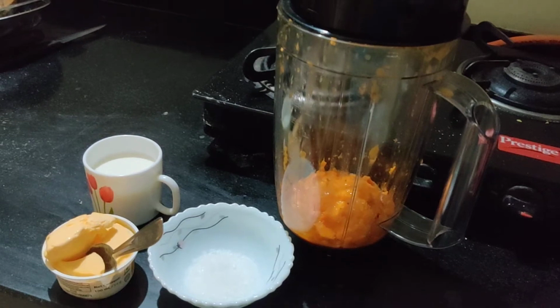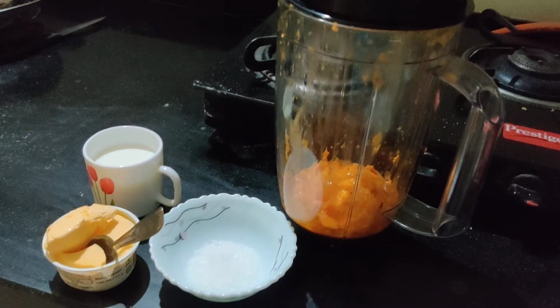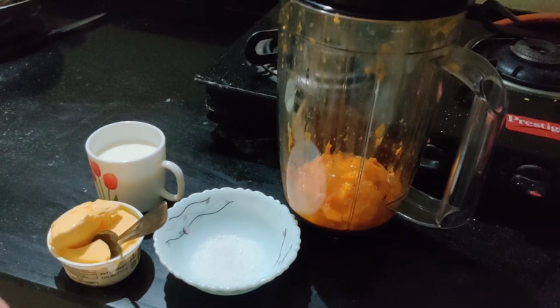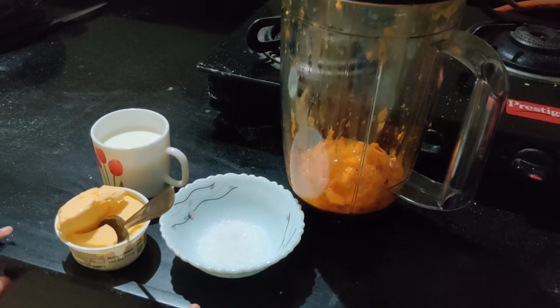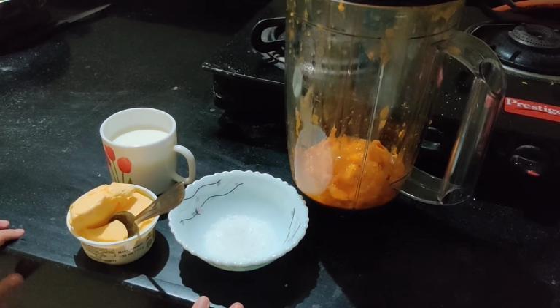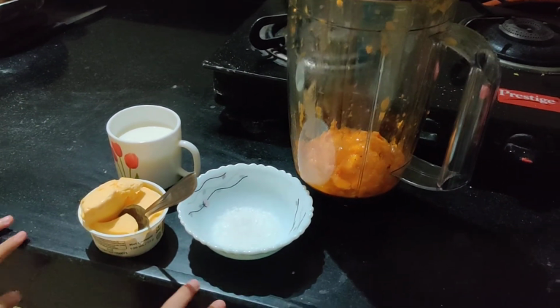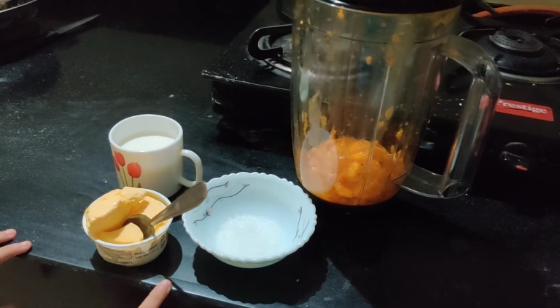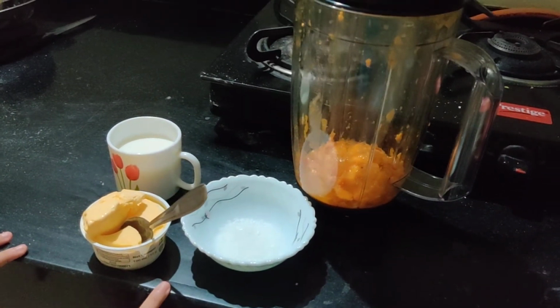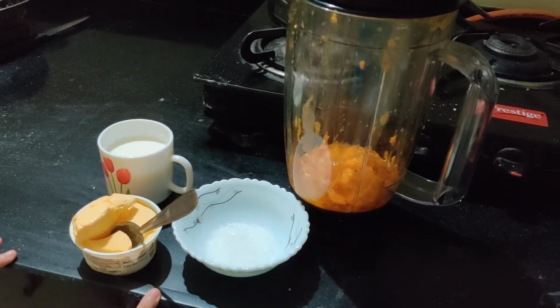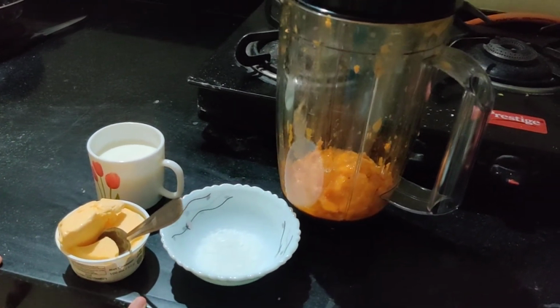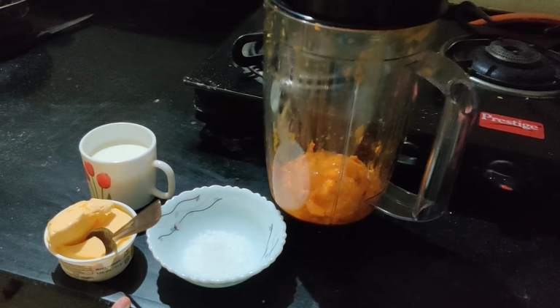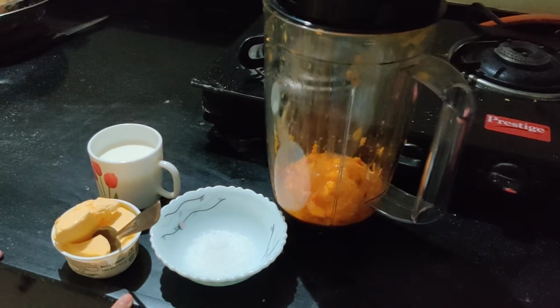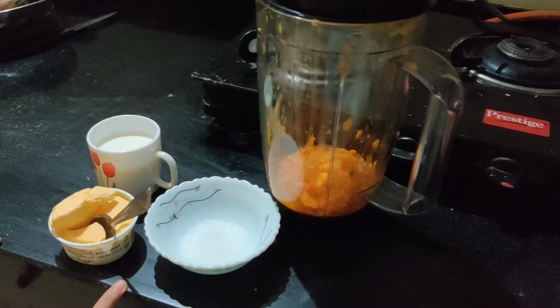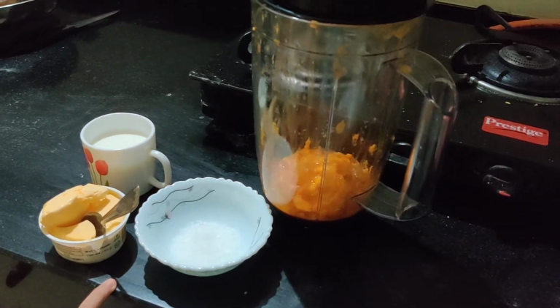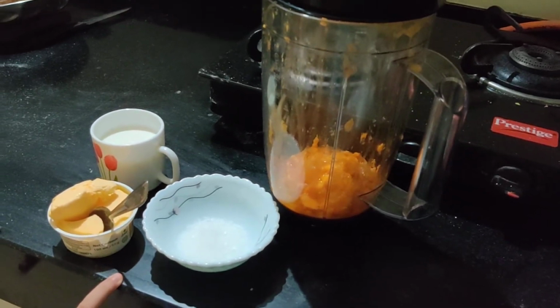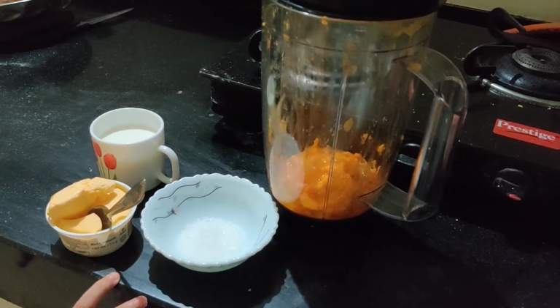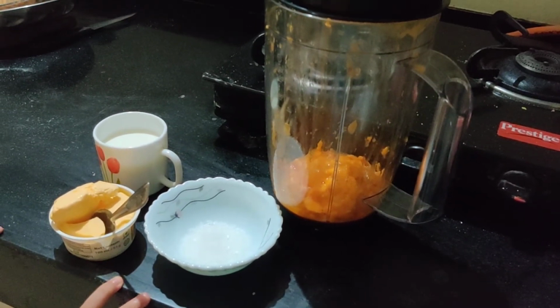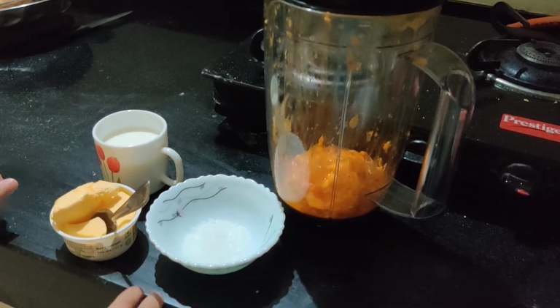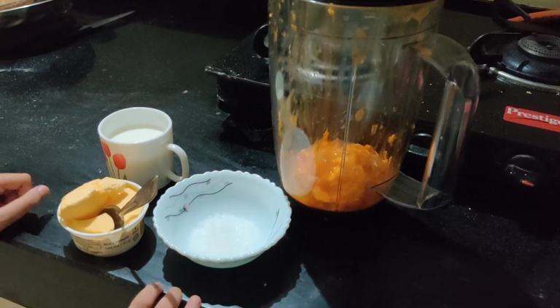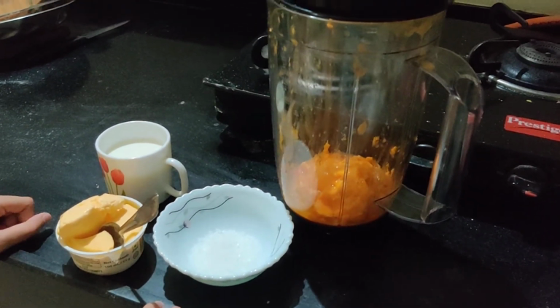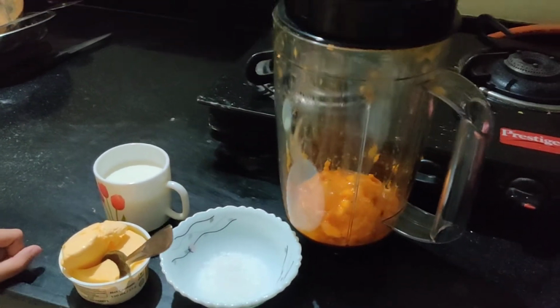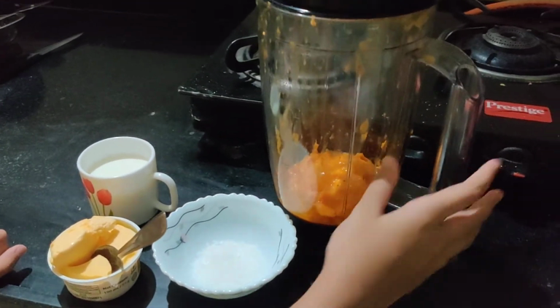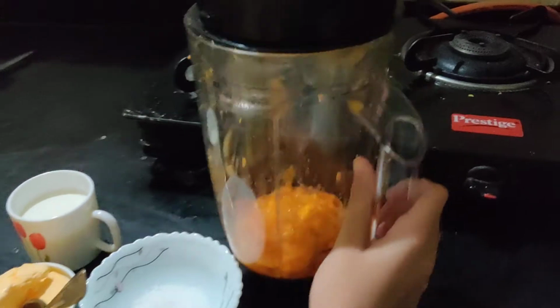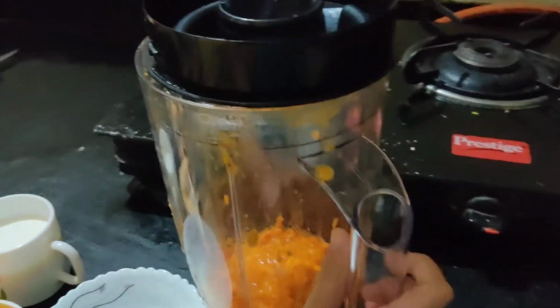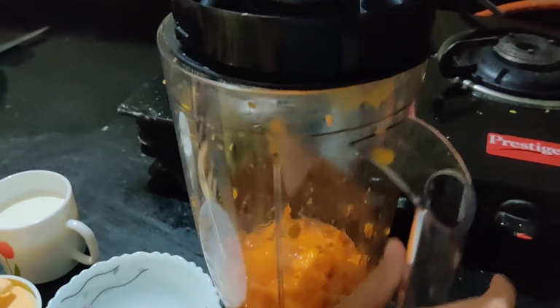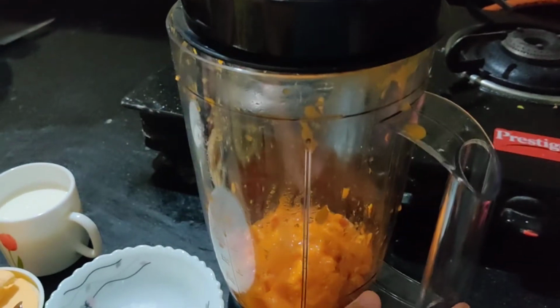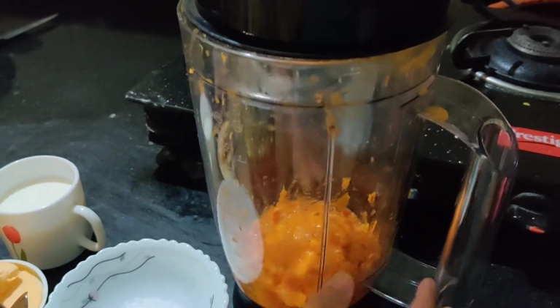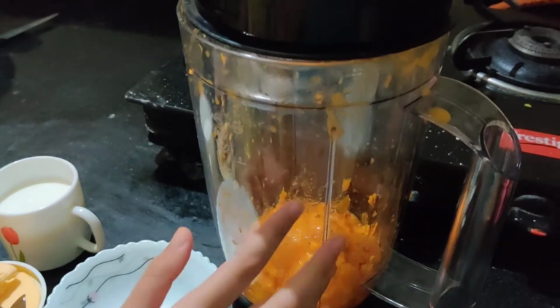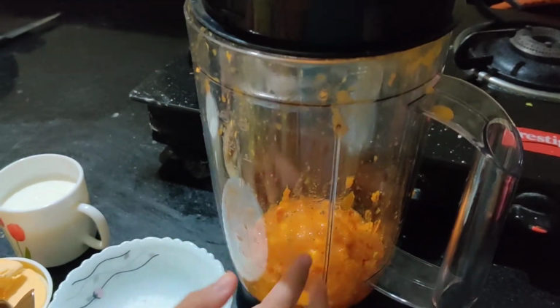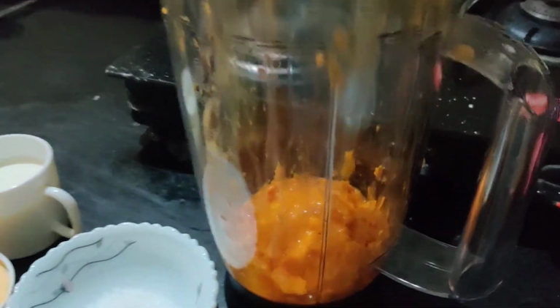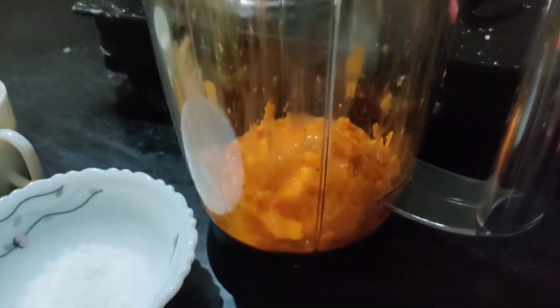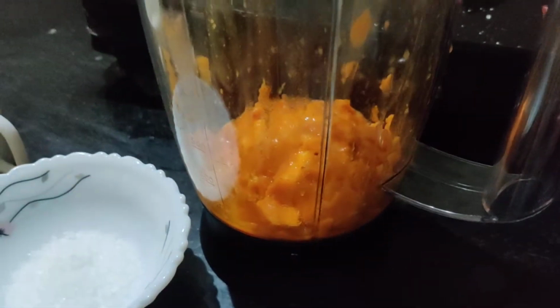Hello everyone. Today I am going to show how to make mango milkshake in summers. So what we need is these two mangoes. I have already put them in the mixer jar.